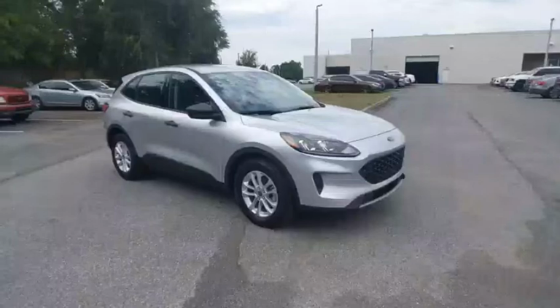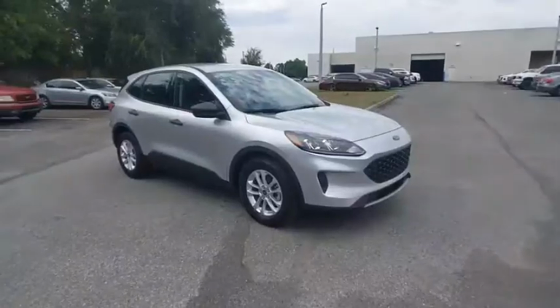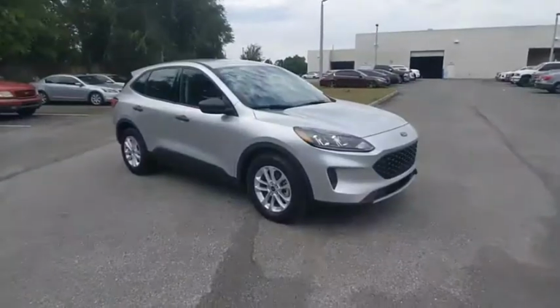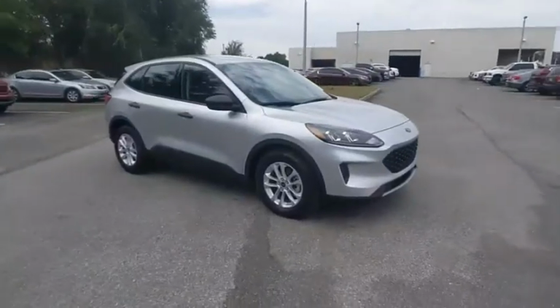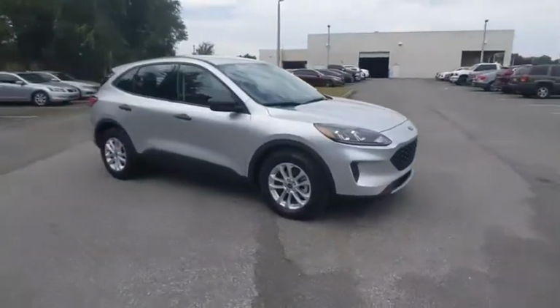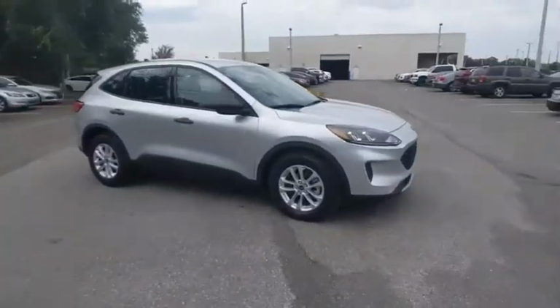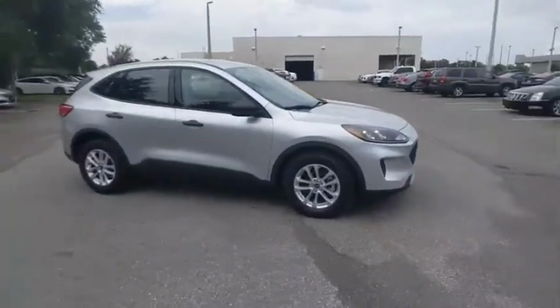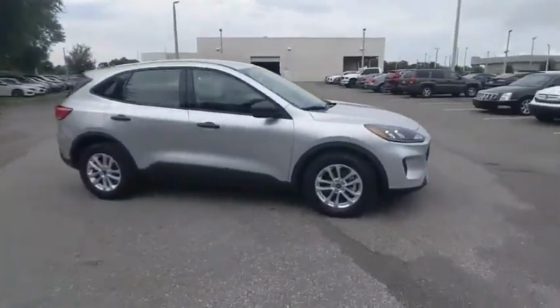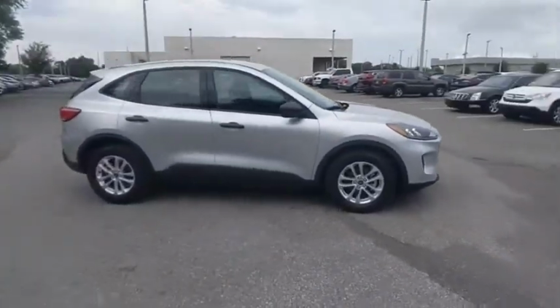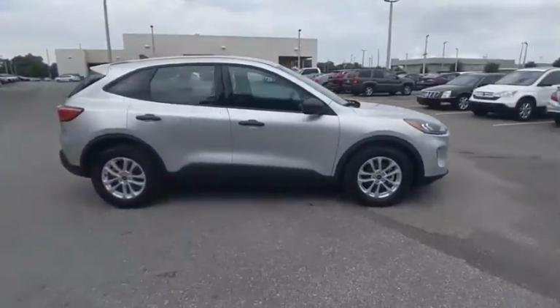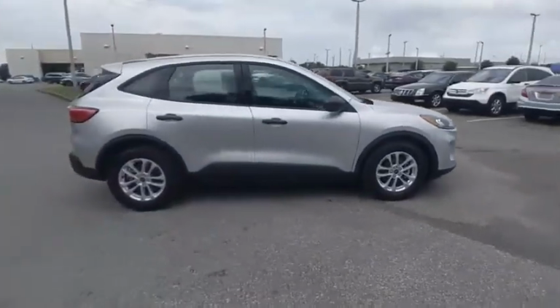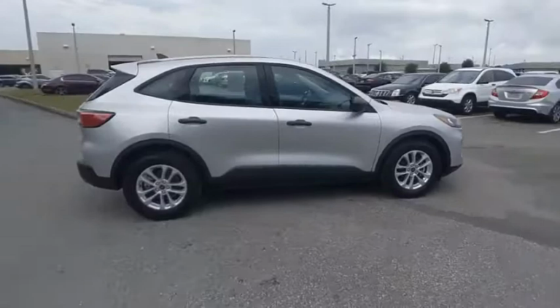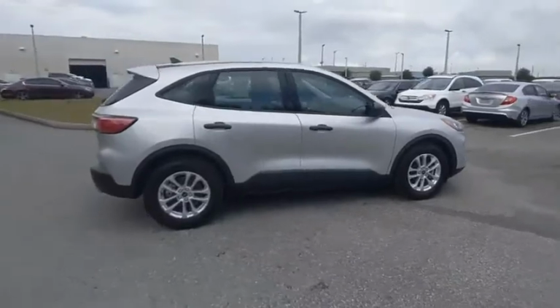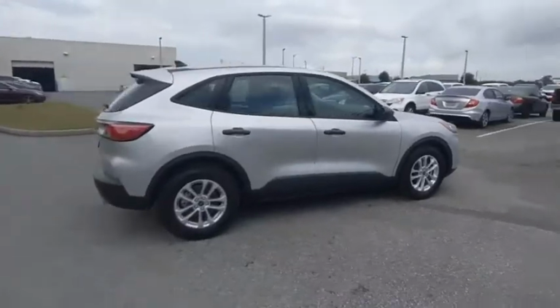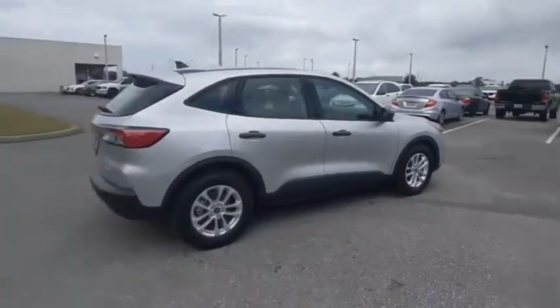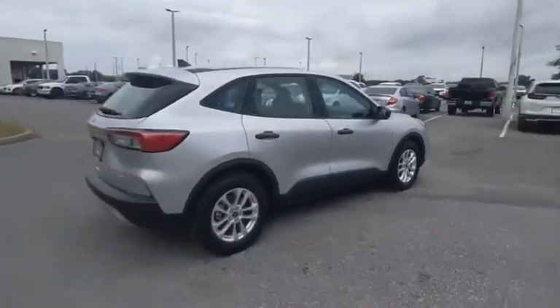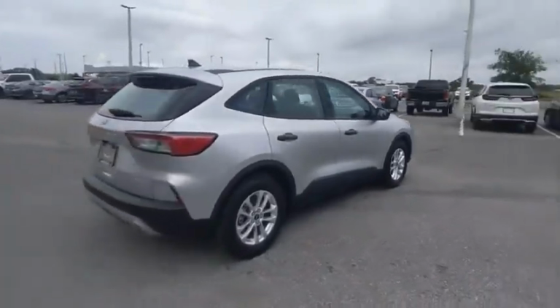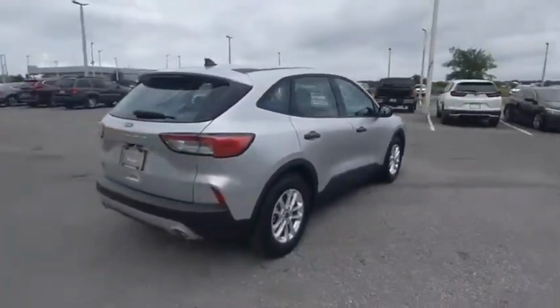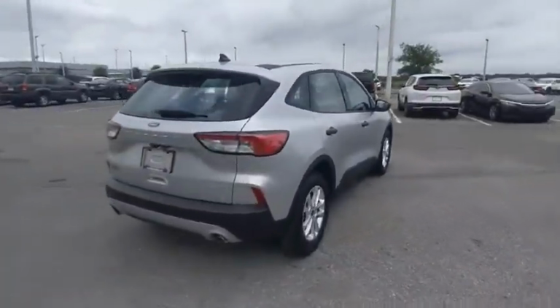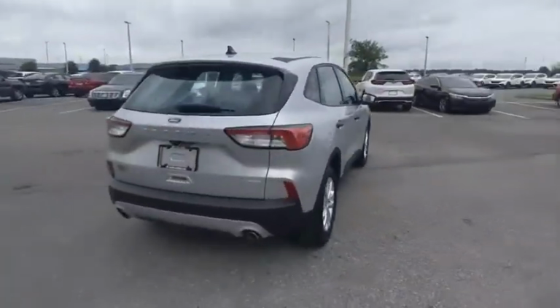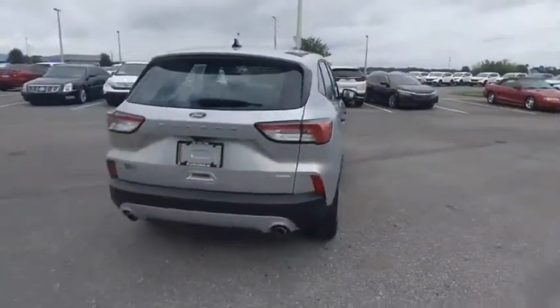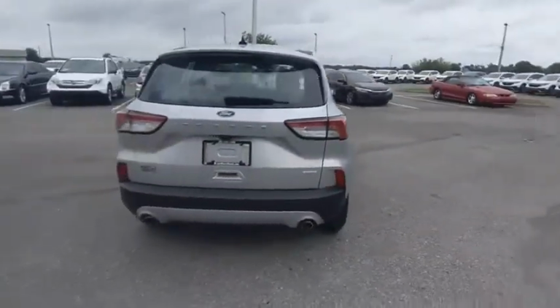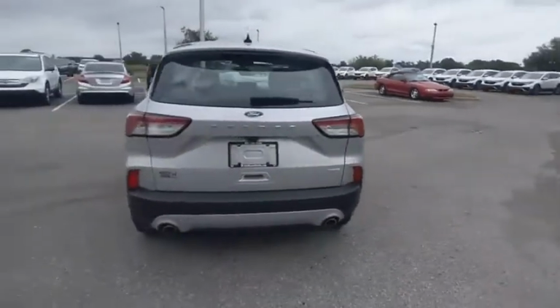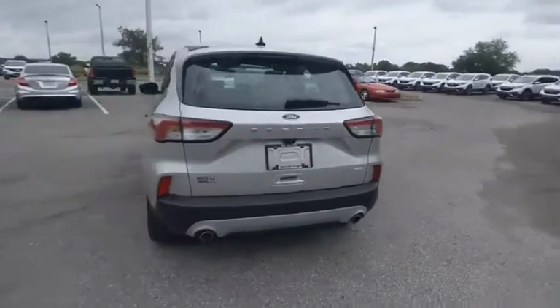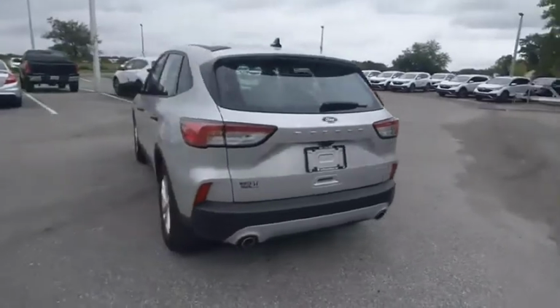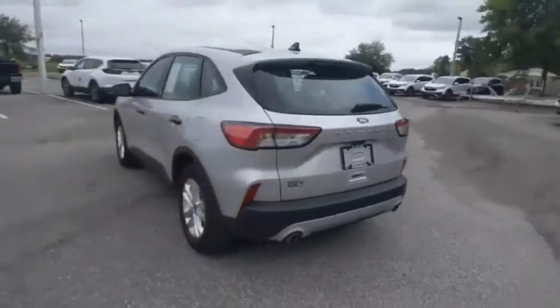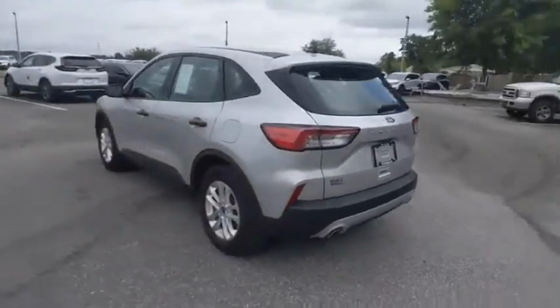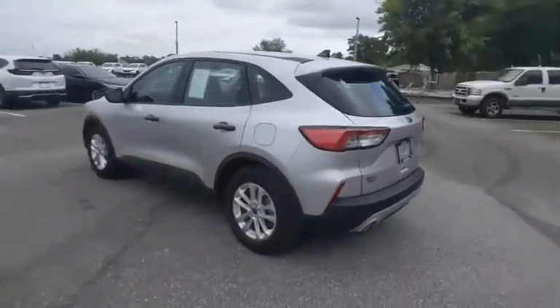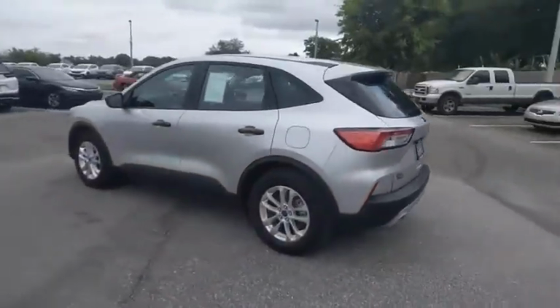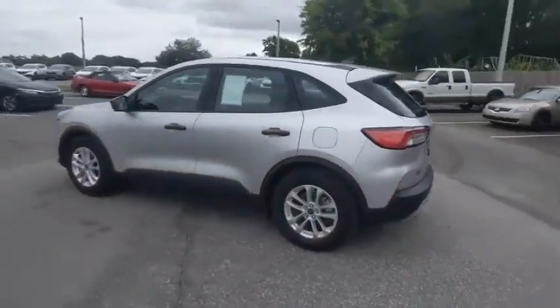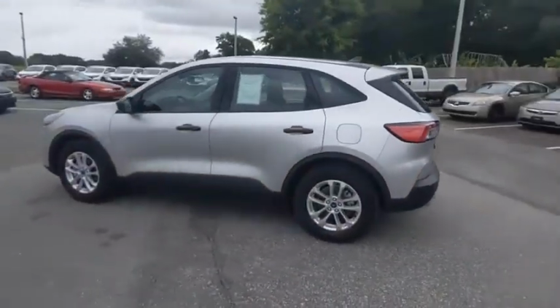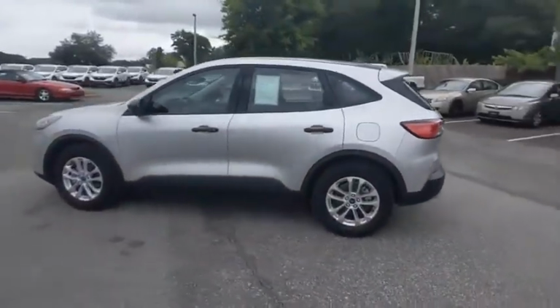We are pleased to show you the 2020 Escape. Gas engines flex, tow, sip and go with Ford Escape, and it is priced below $20,000. This vehicle has less than 6,000 miles.